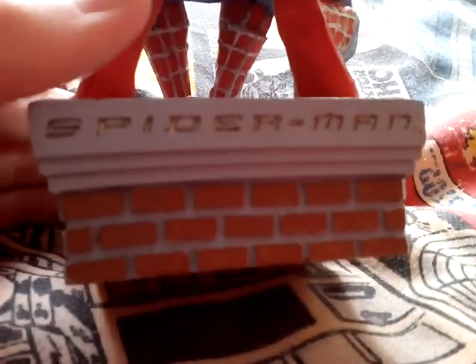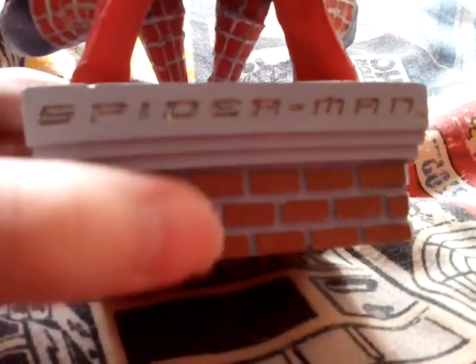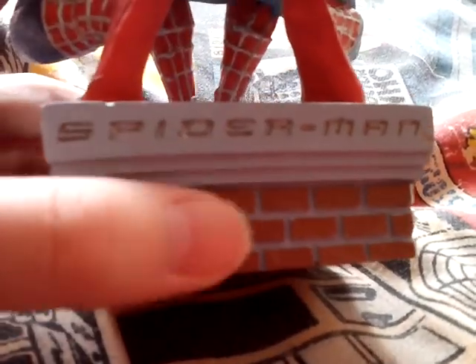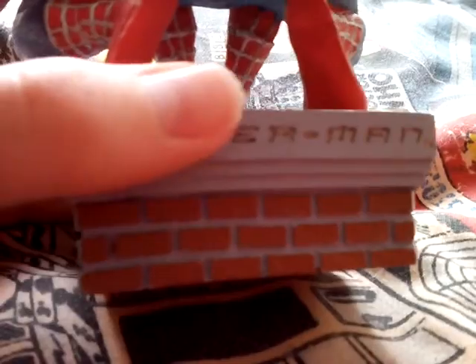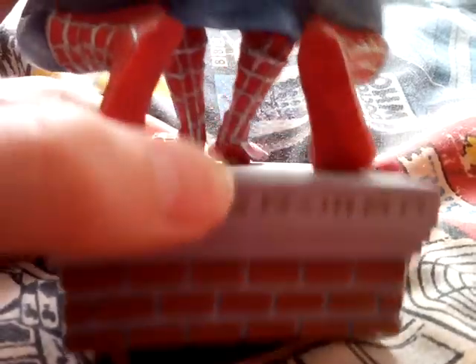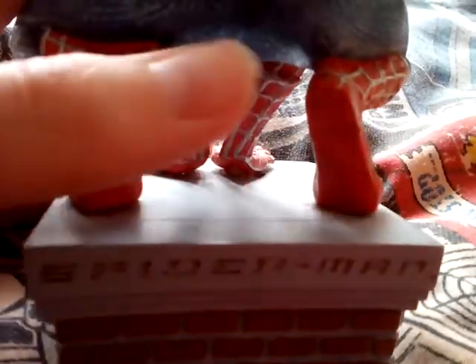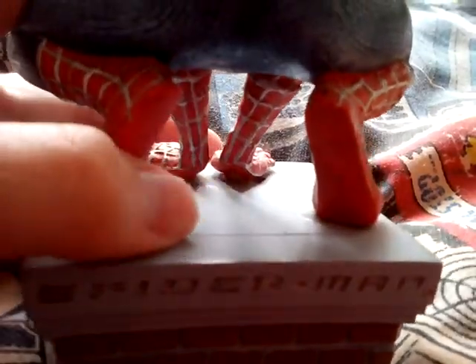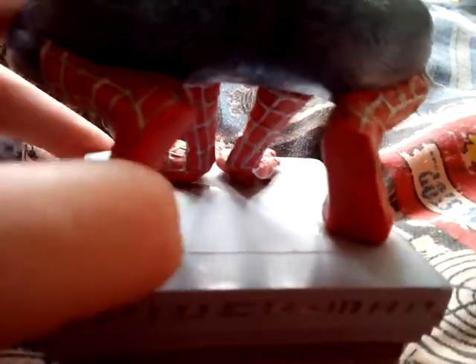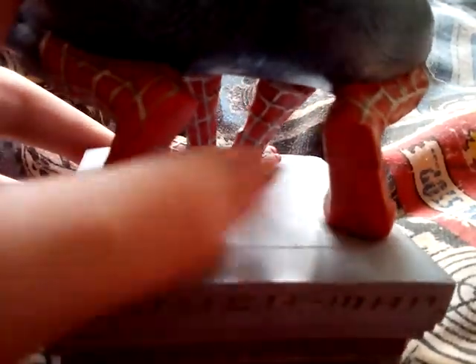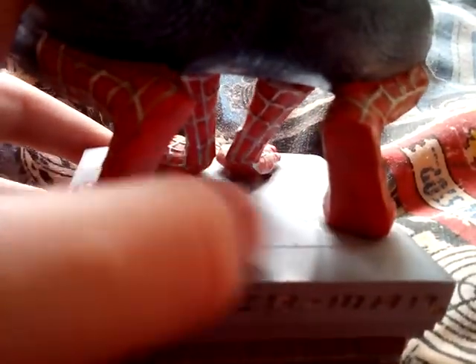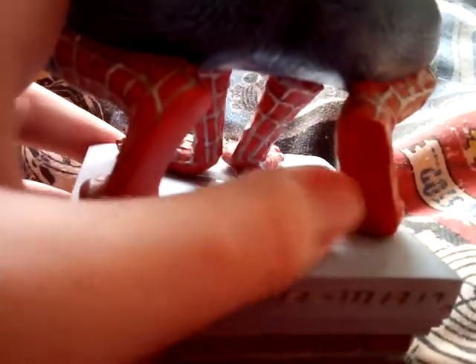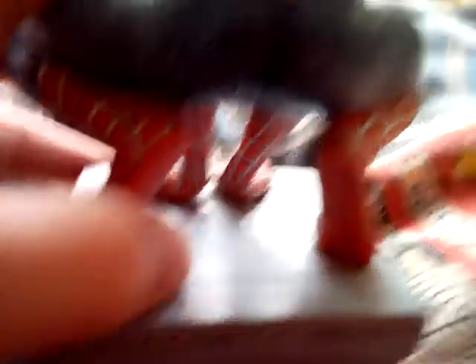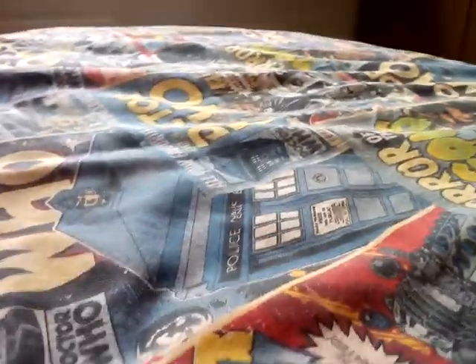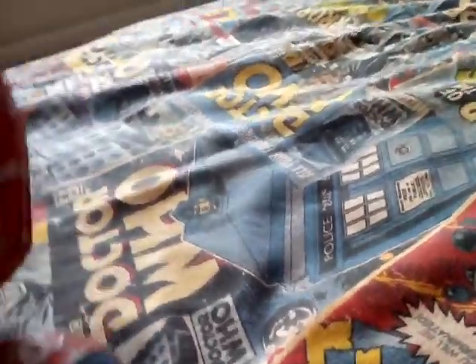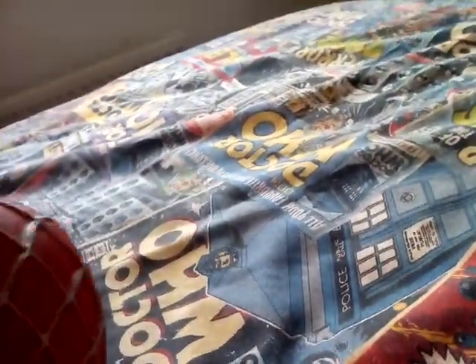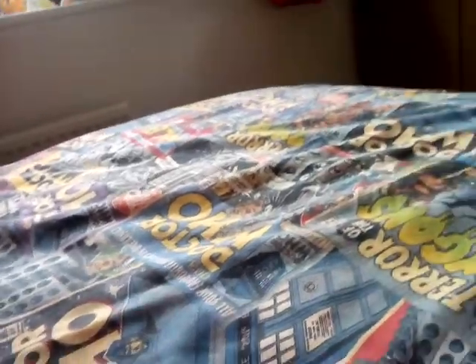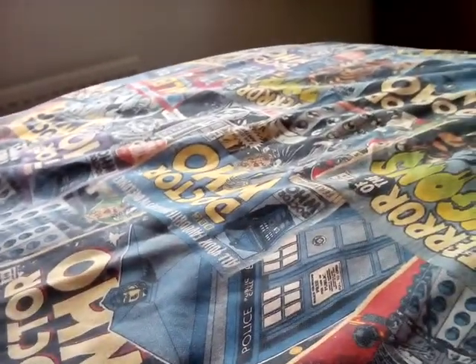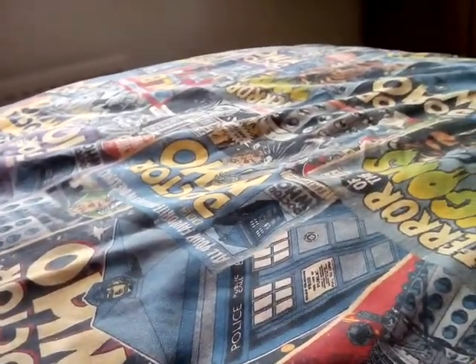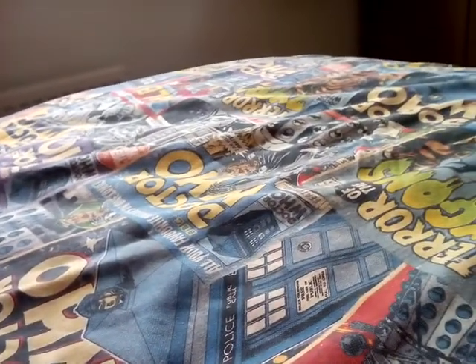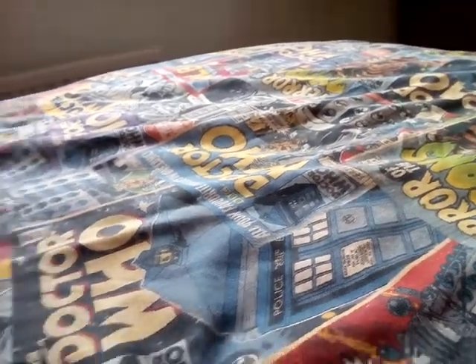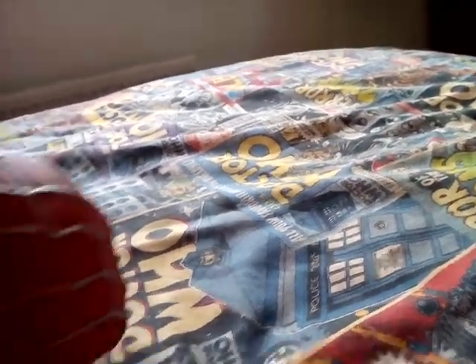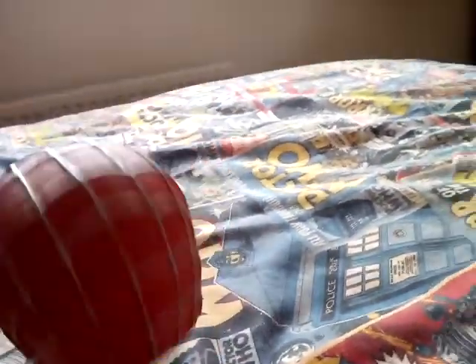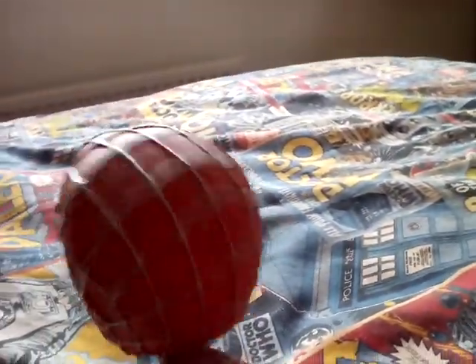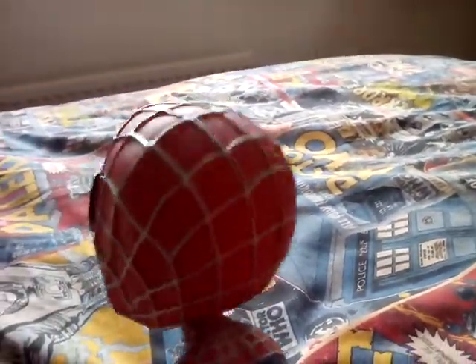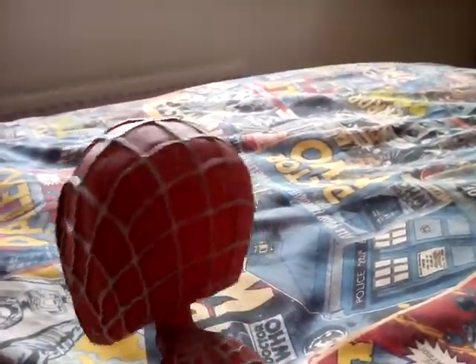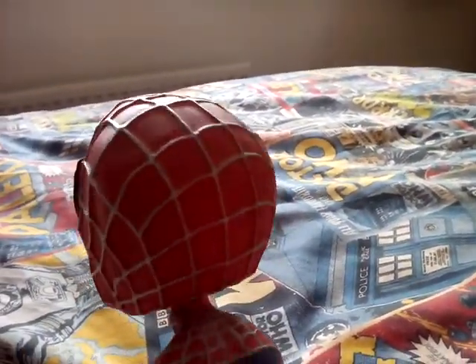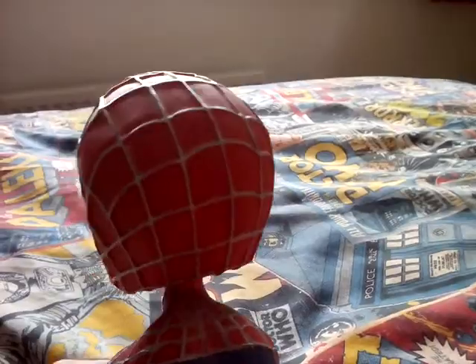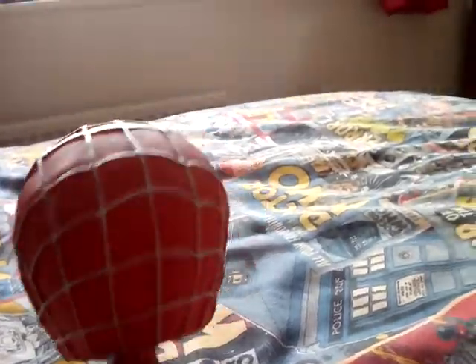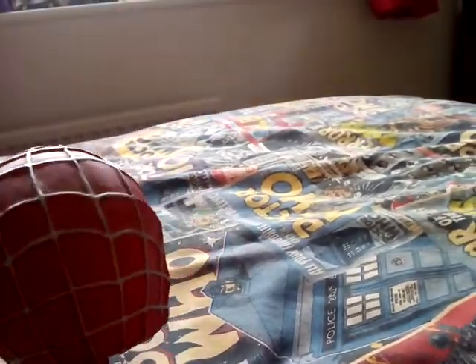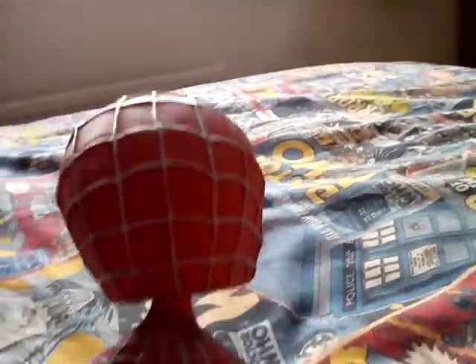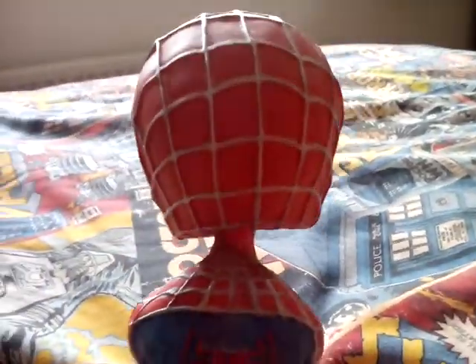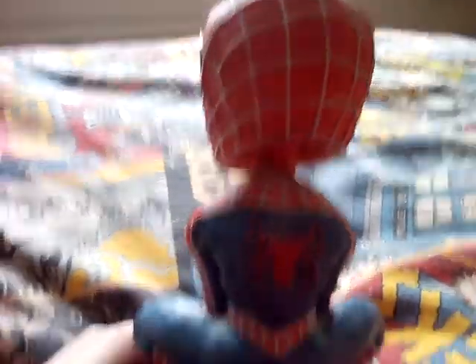It's based on the top of a building I think, so it says bricks and there's Spider-Man there. I actually had to glue this on when I got it because it was like broken.